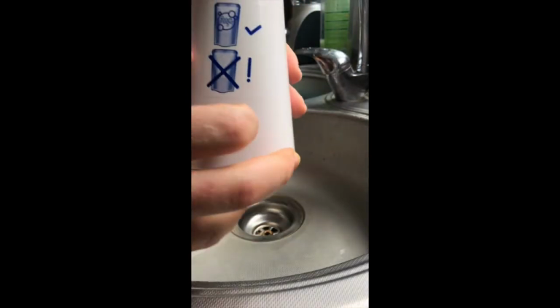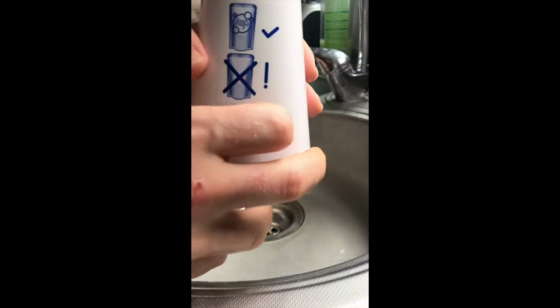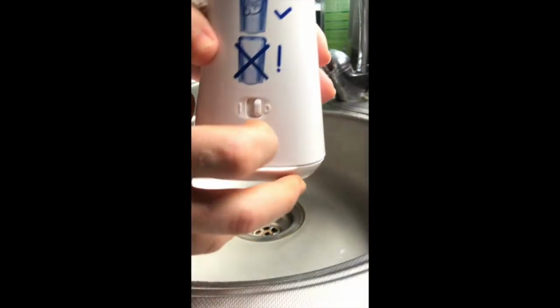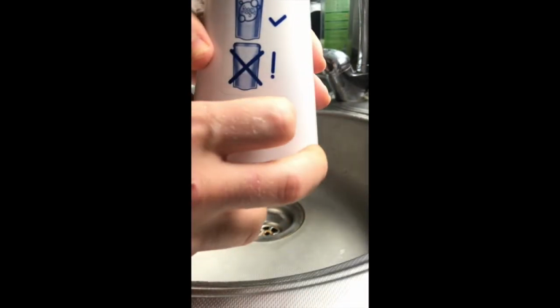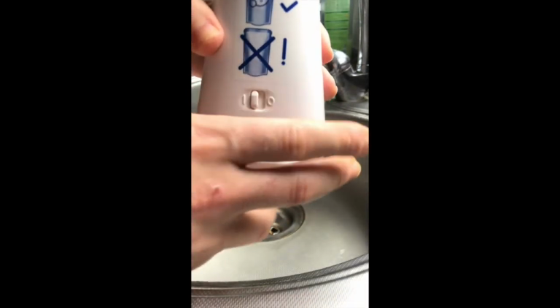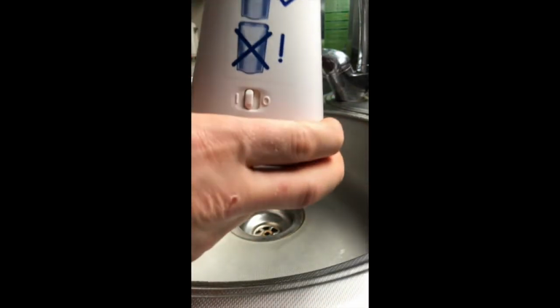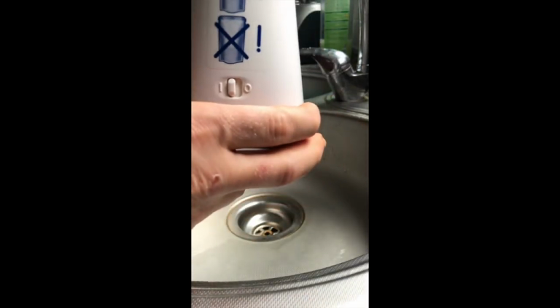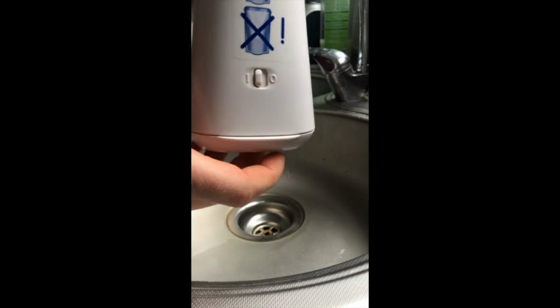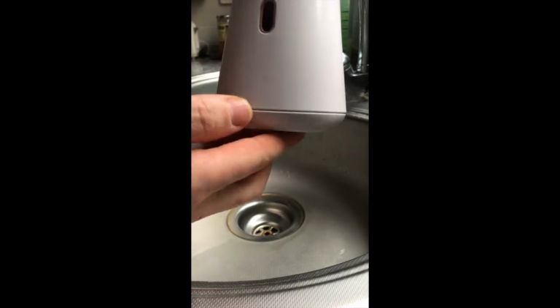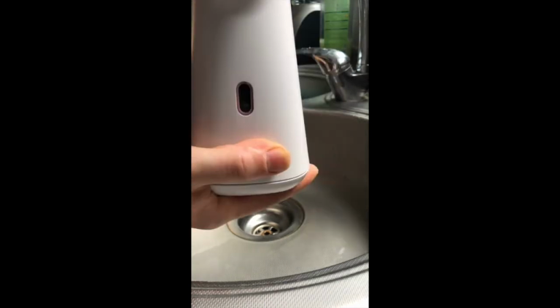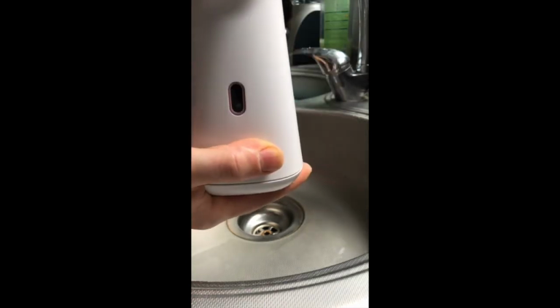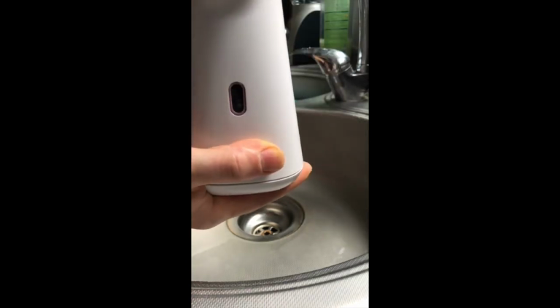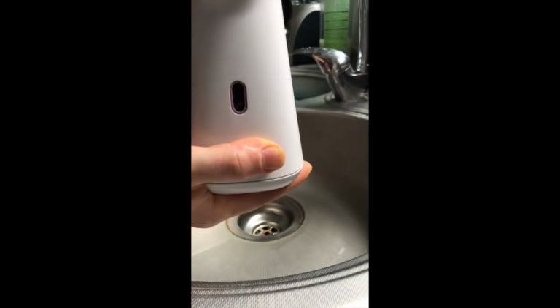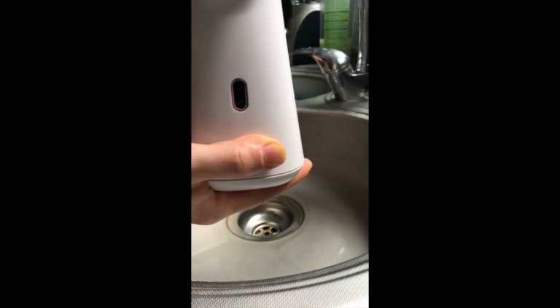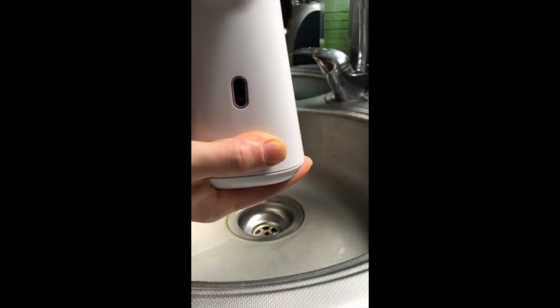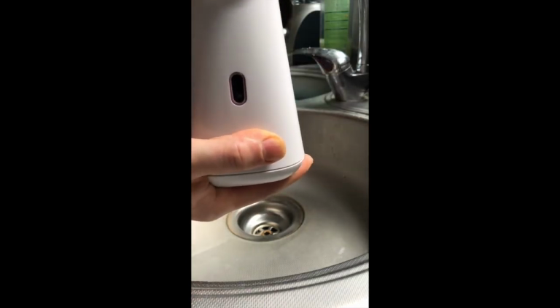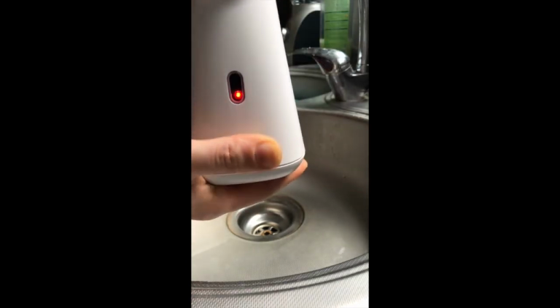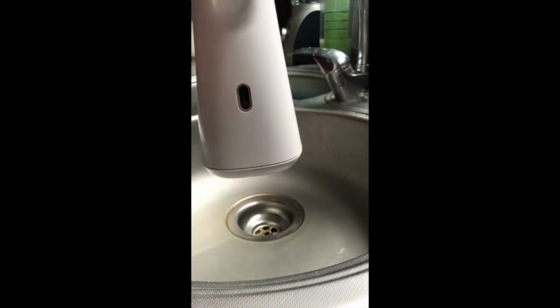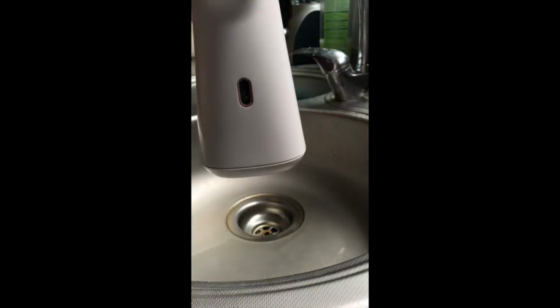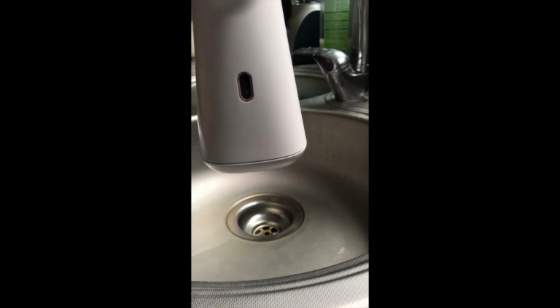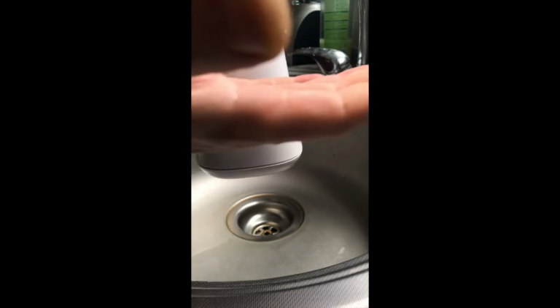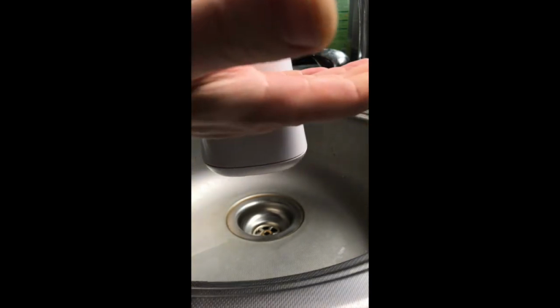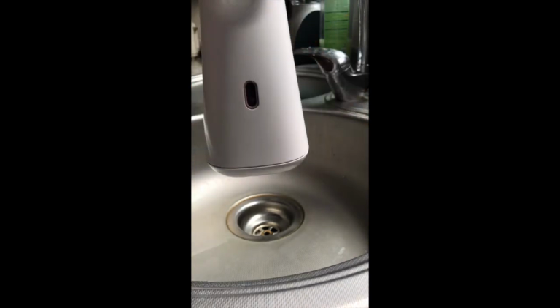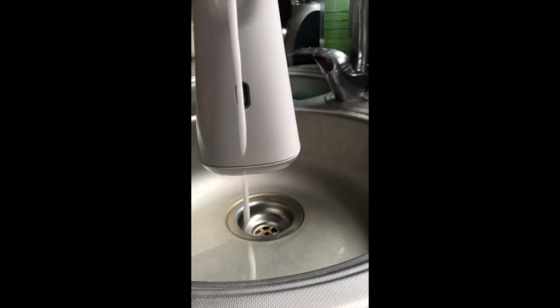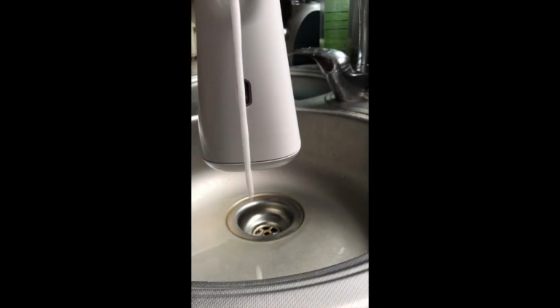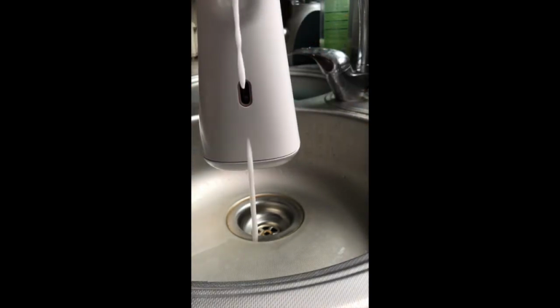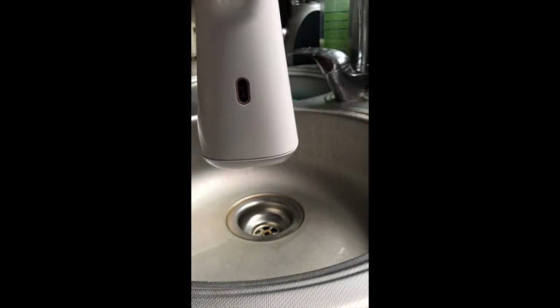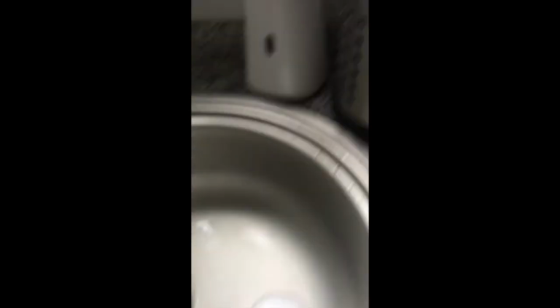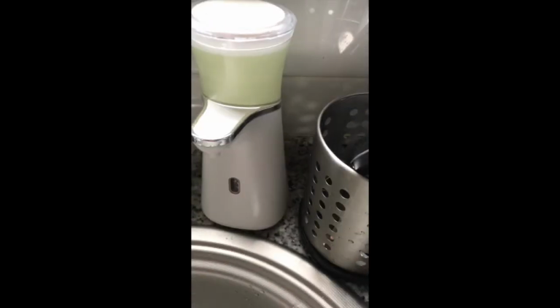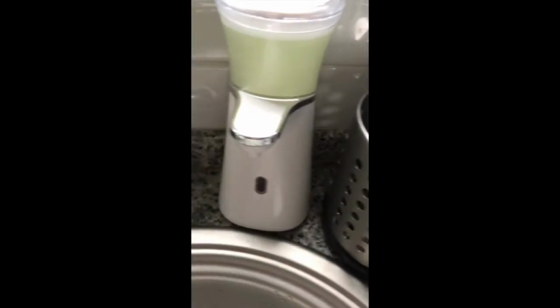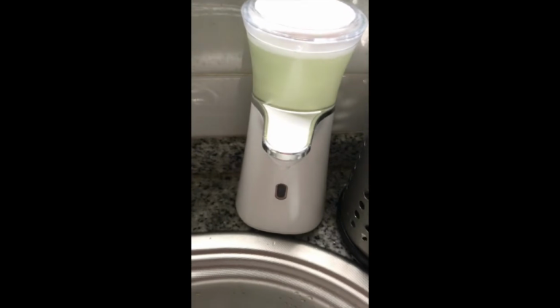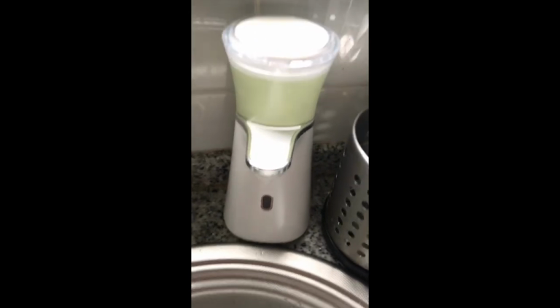When that is done, turn on the dispenser. Just wait until the light goes on and then you can use the dispenser. I've been doing this for a while now and I am very happy with the results every time.